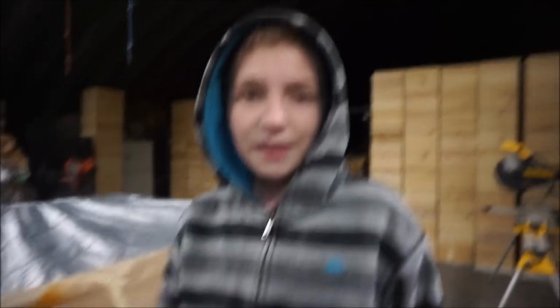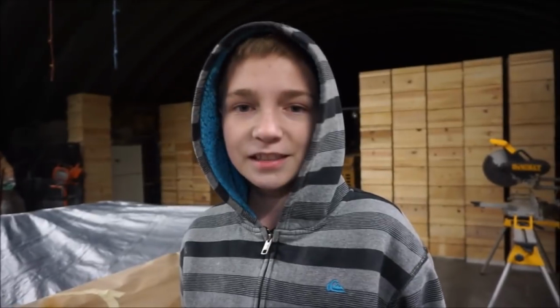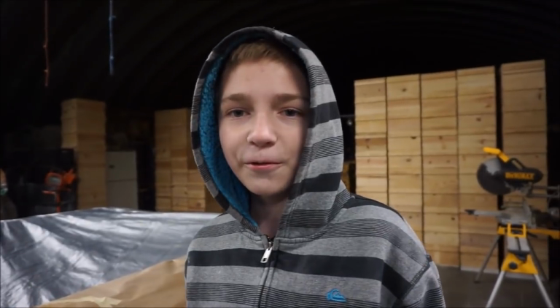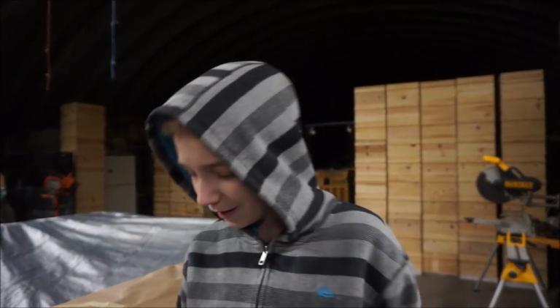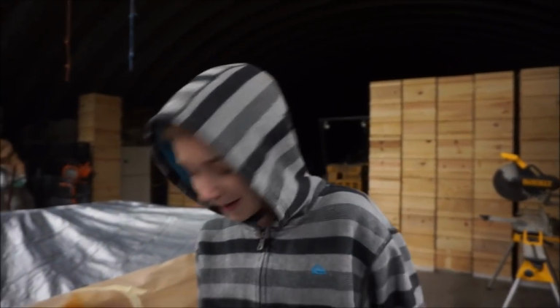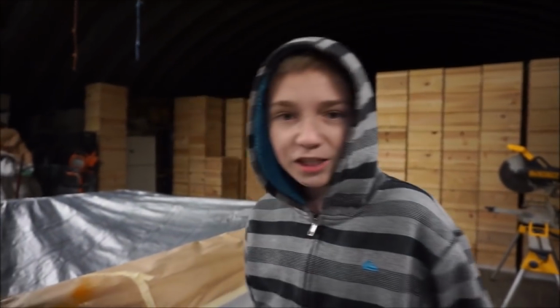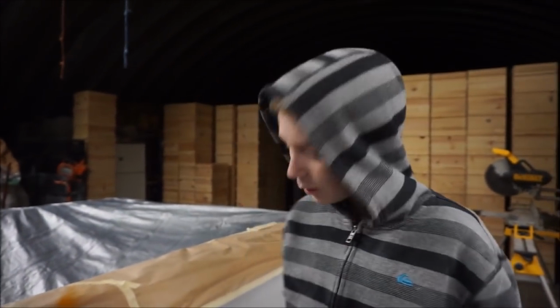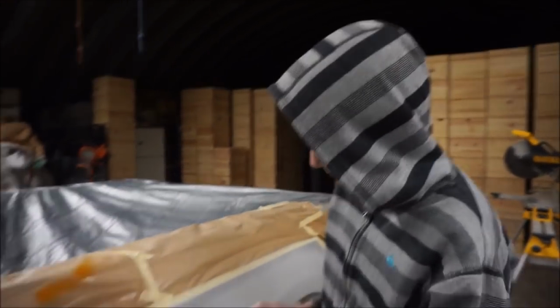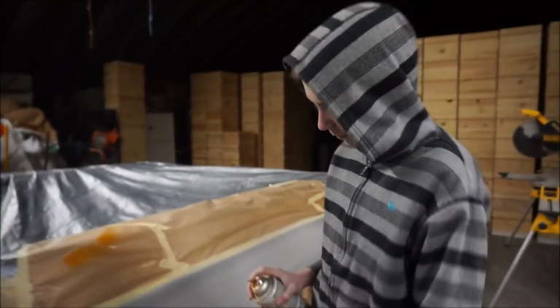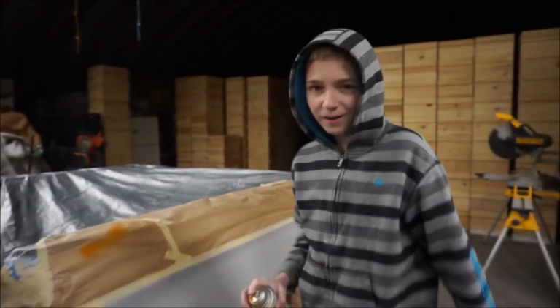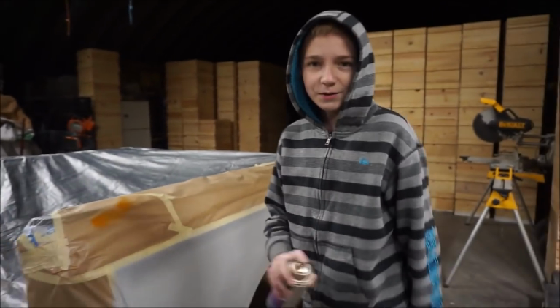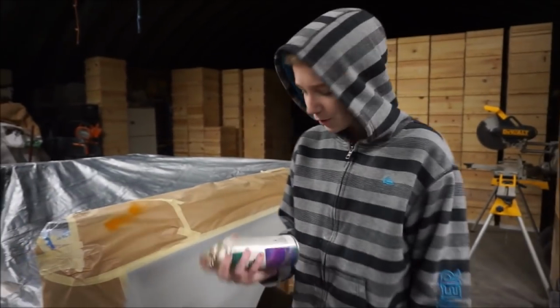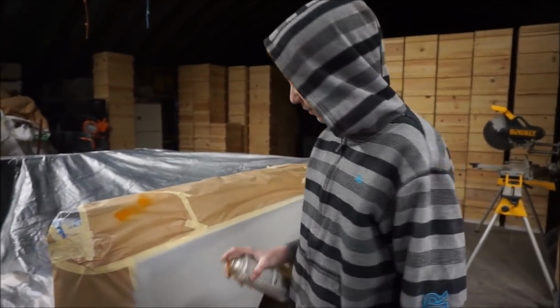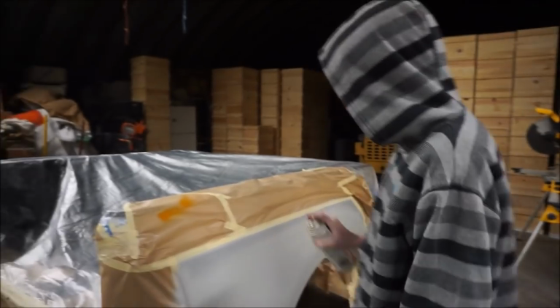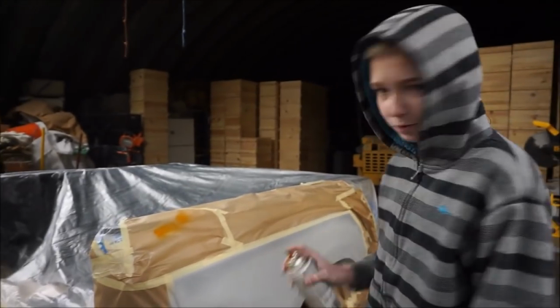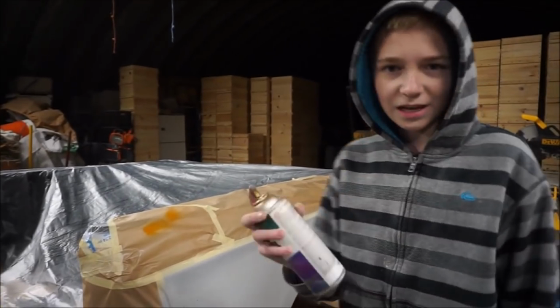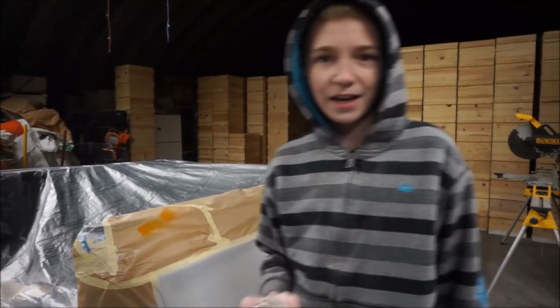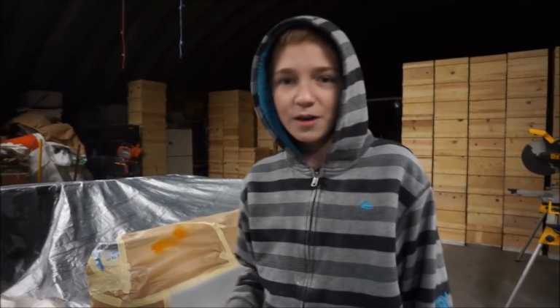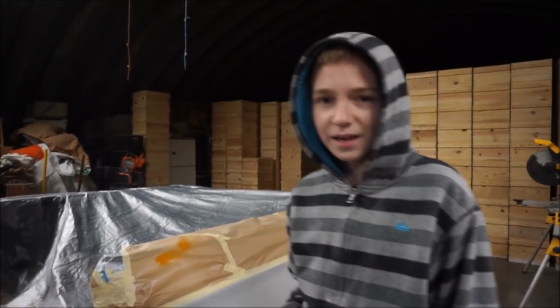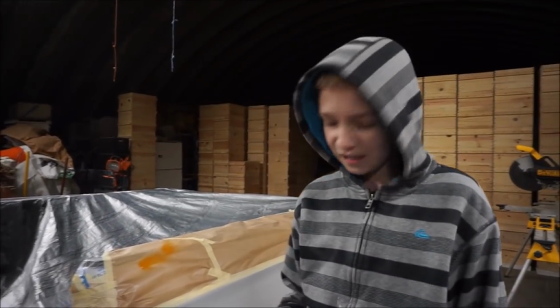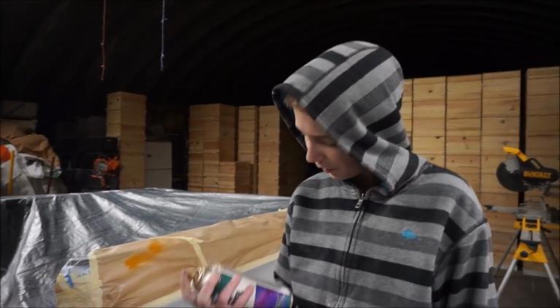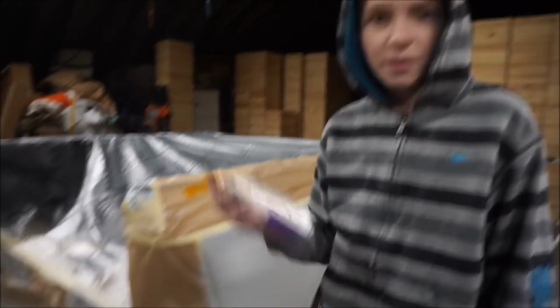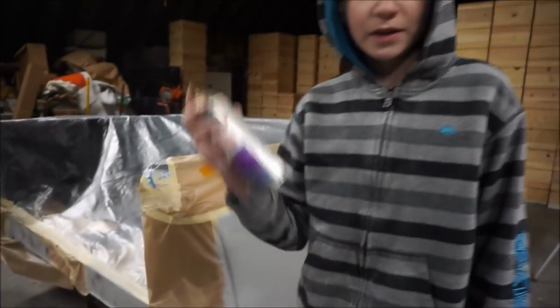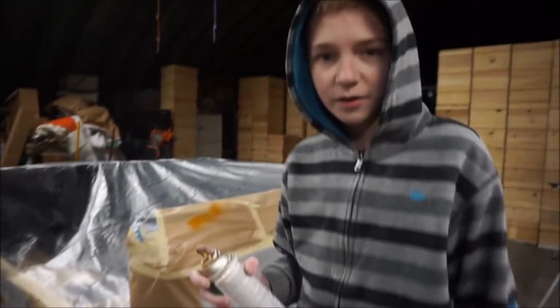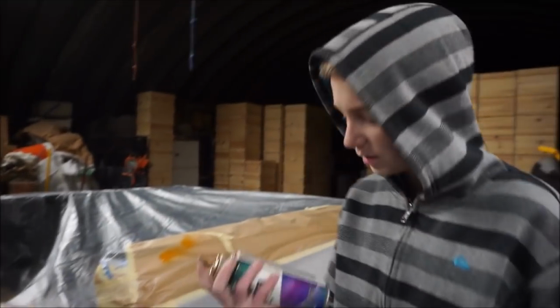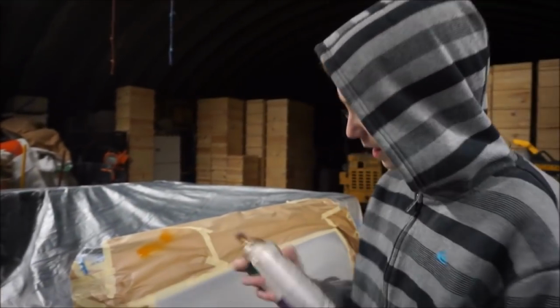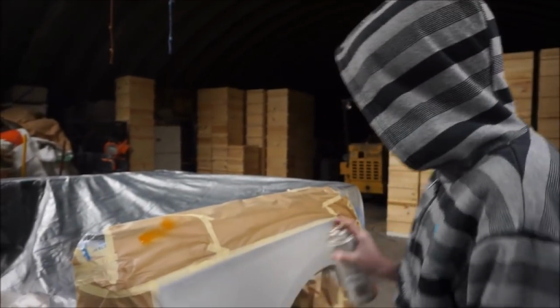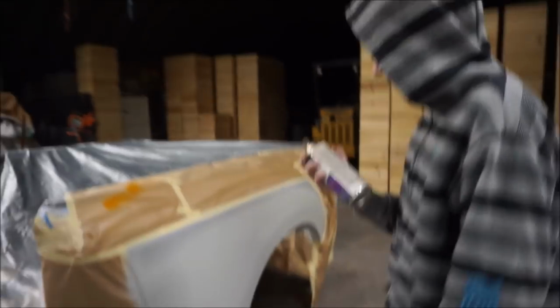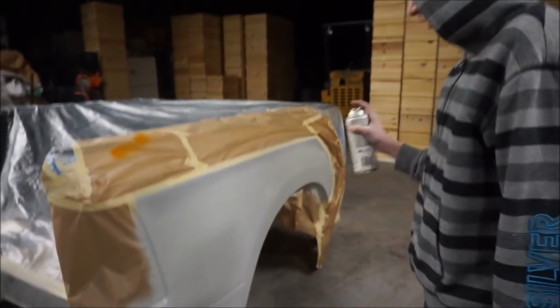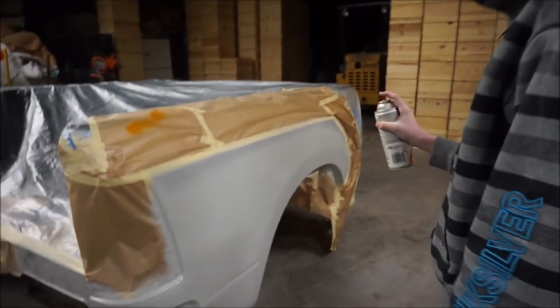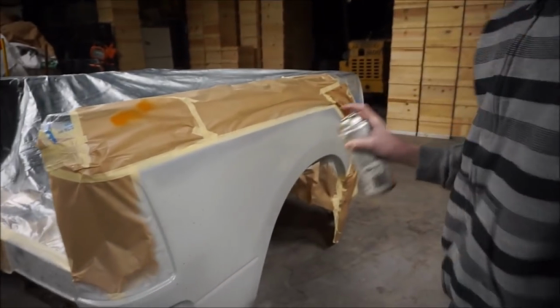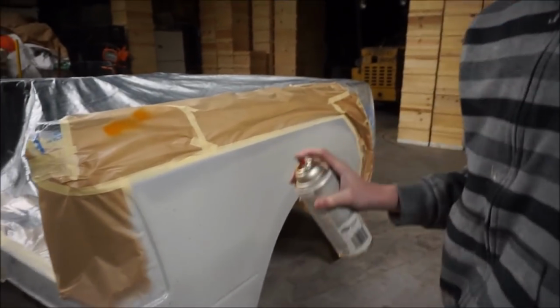It's kind of funny, but each time we prime a car and we start using the spray can to use it as a guide coat, the can breaks. But right now we're guide coating it with some spray paint. Let's see if this orange can will stop working on us.